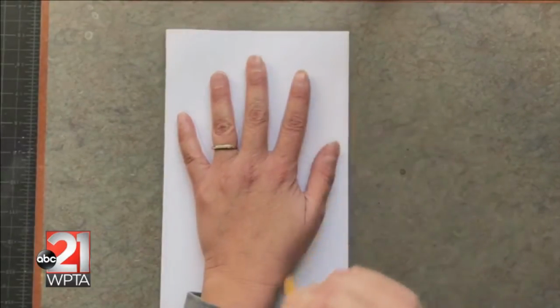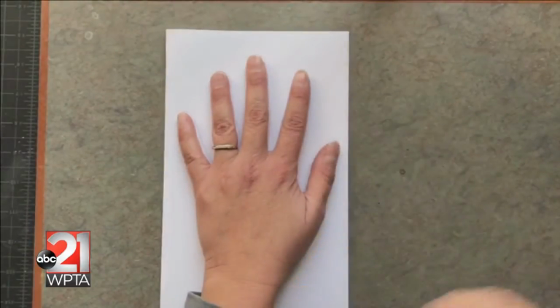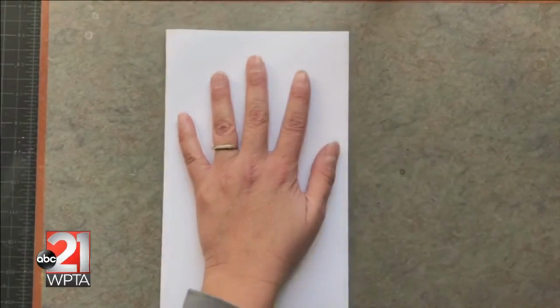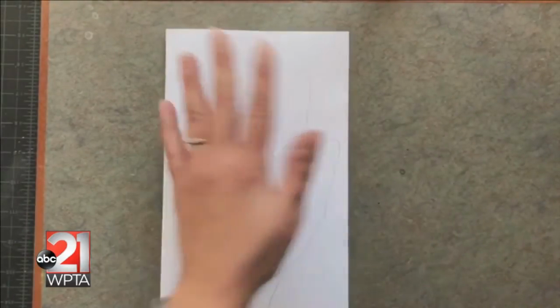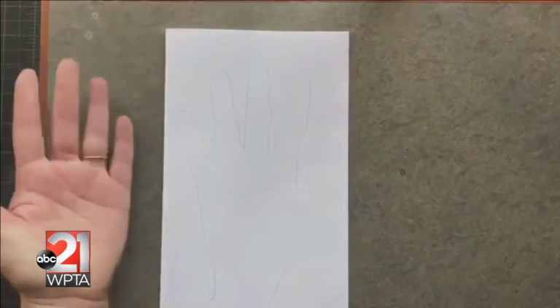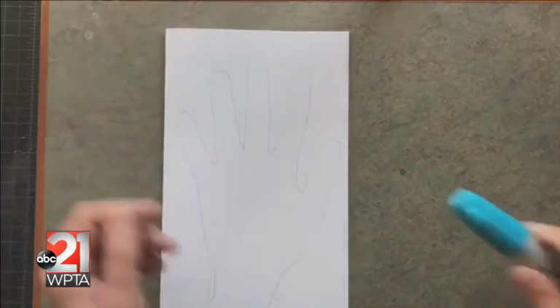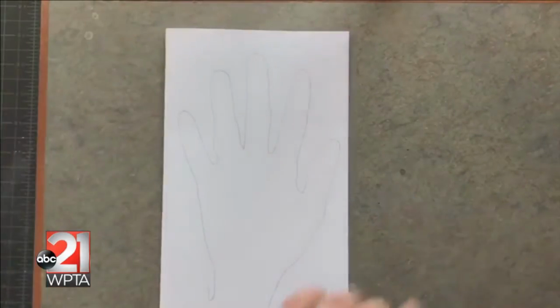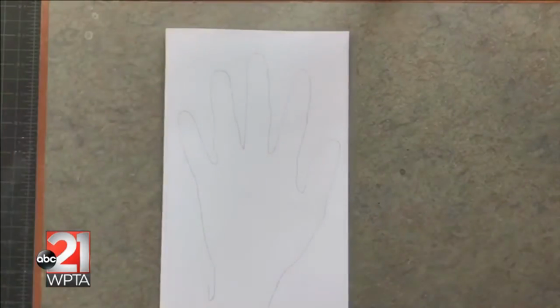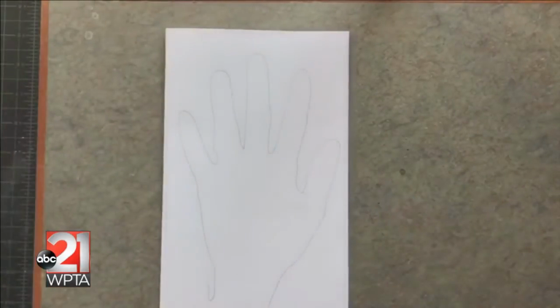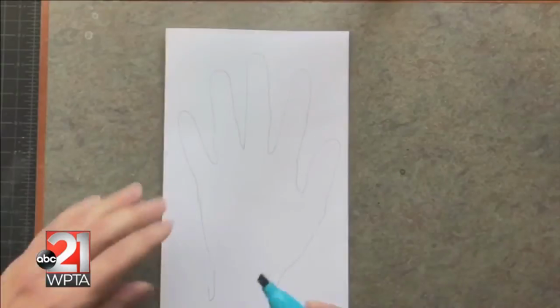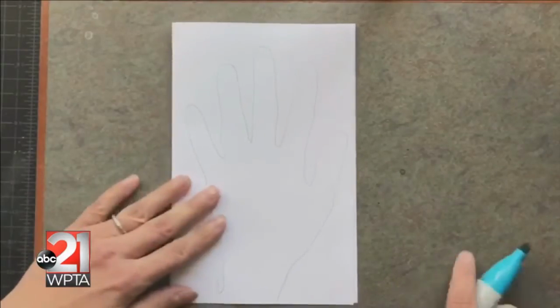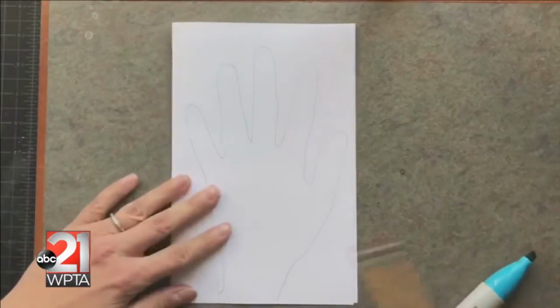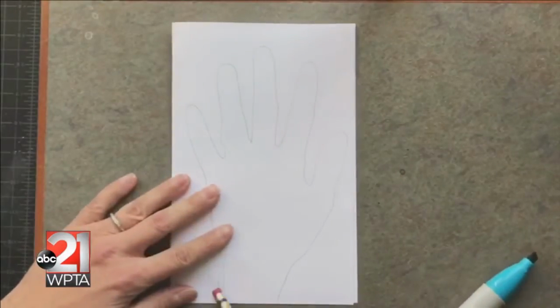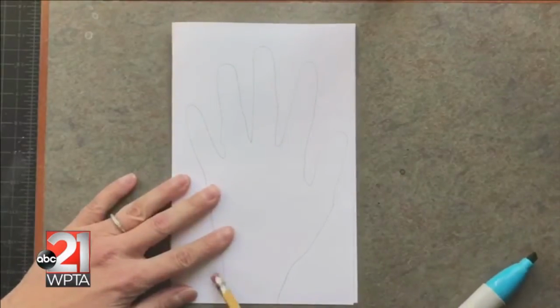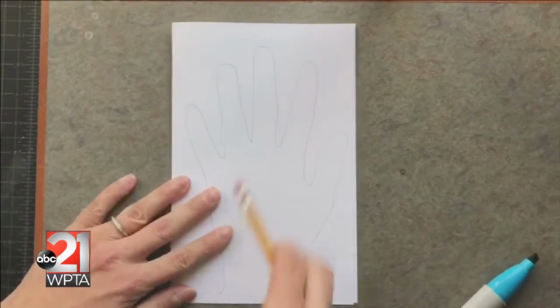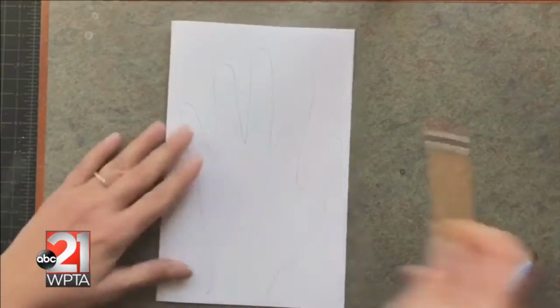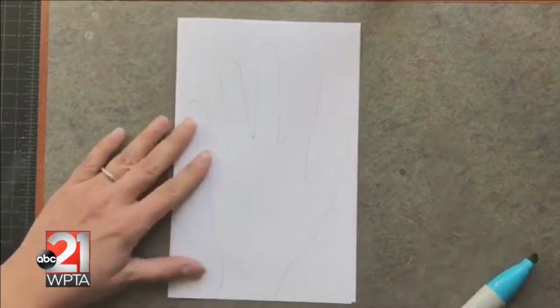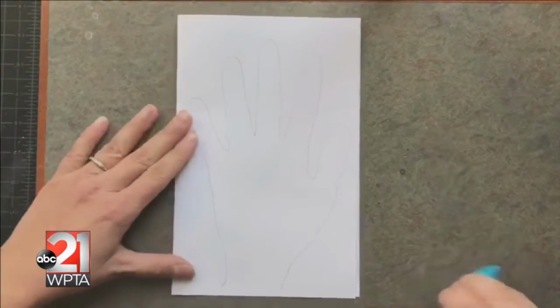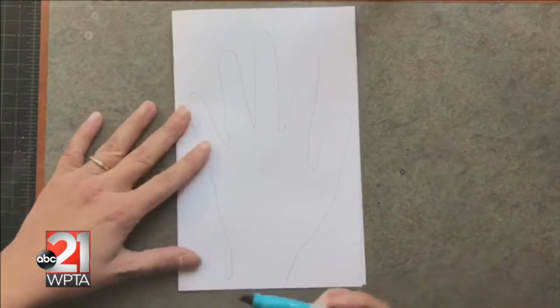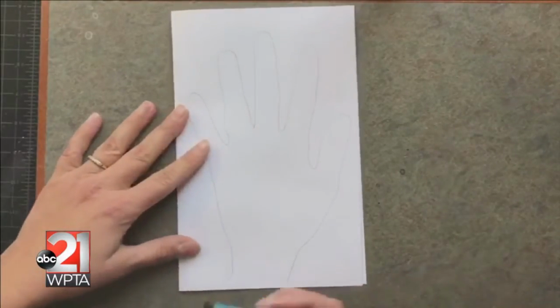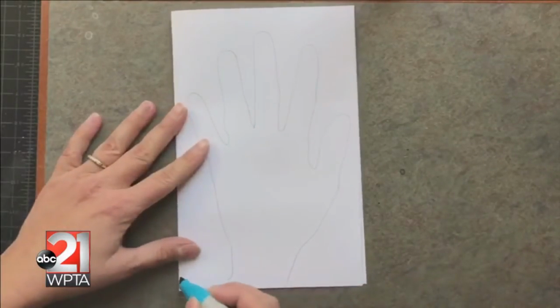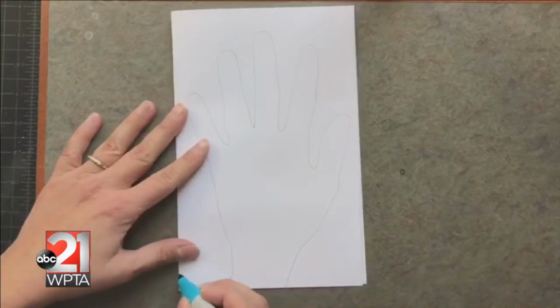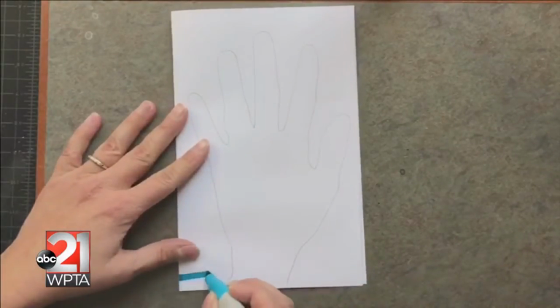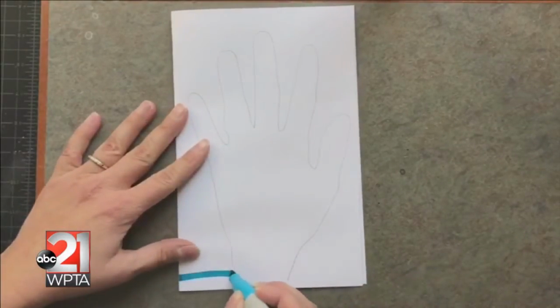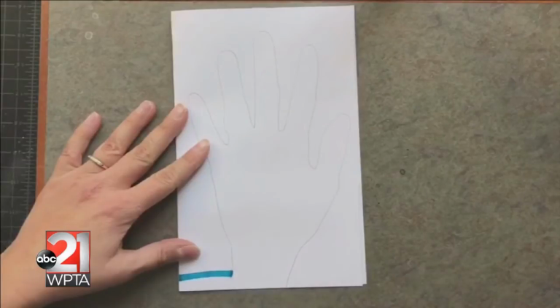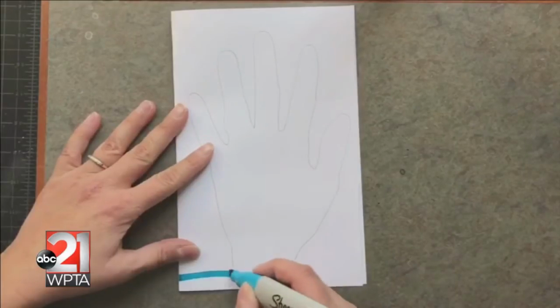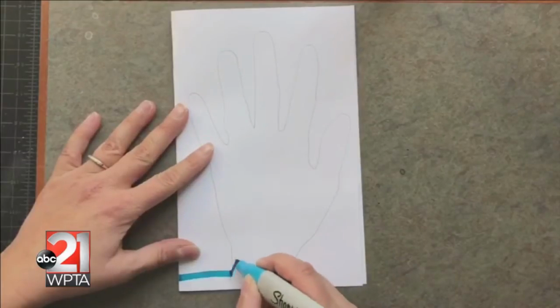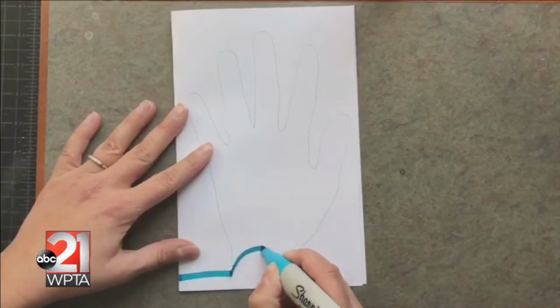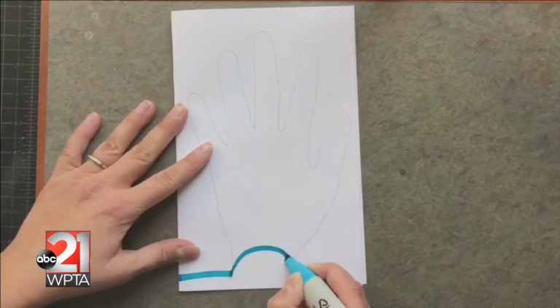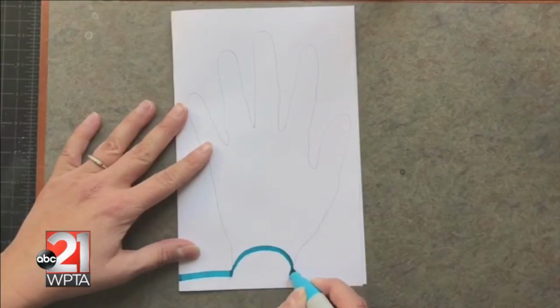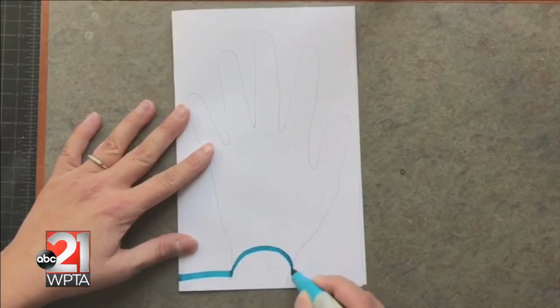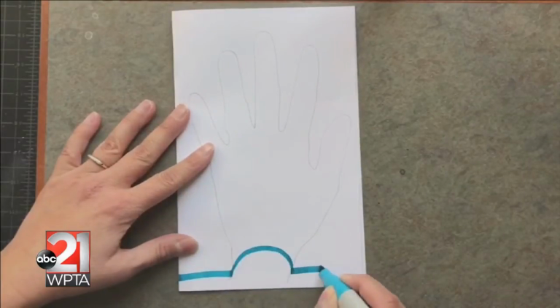I start by tracing the outline of my hand very lightly with pencil. Next, I'm going to select my favorite colors and markers. I usually choose between three to four different colors.